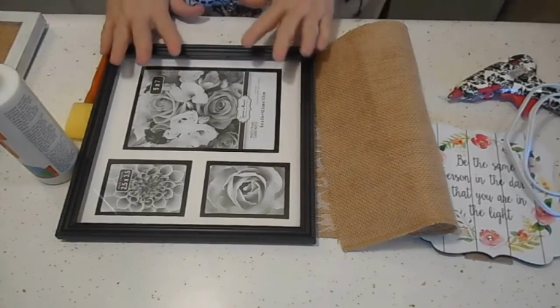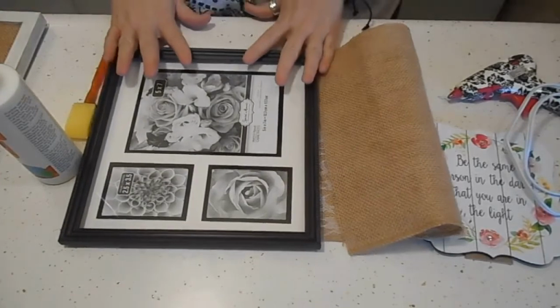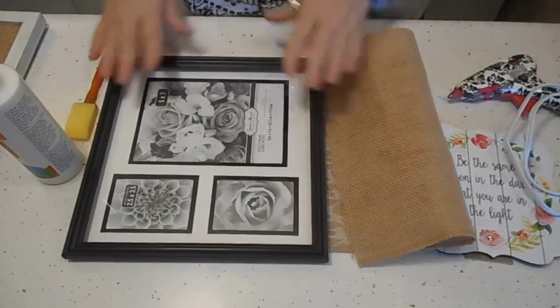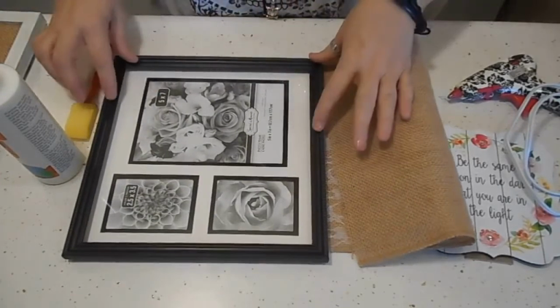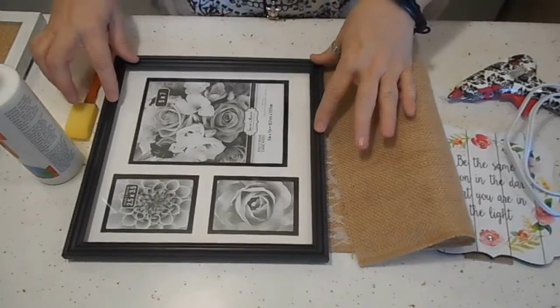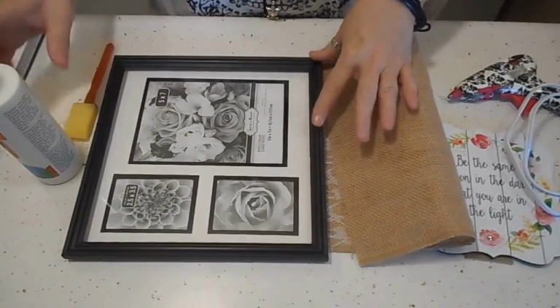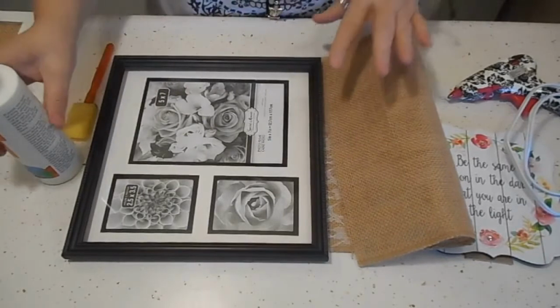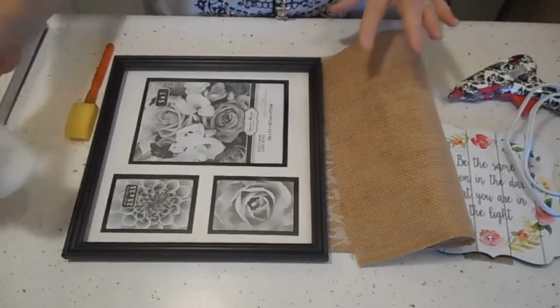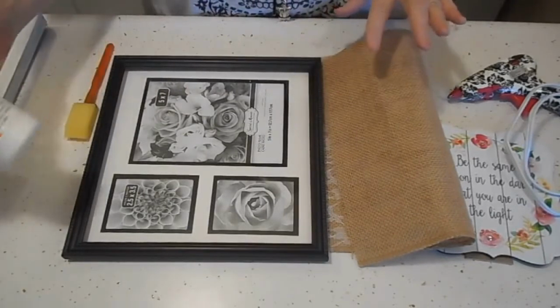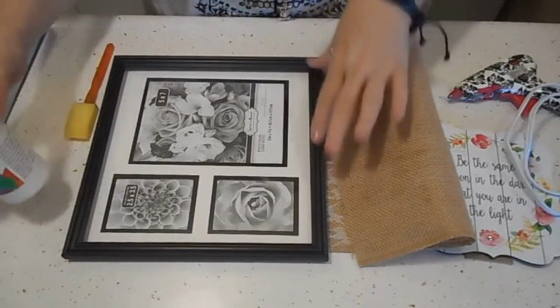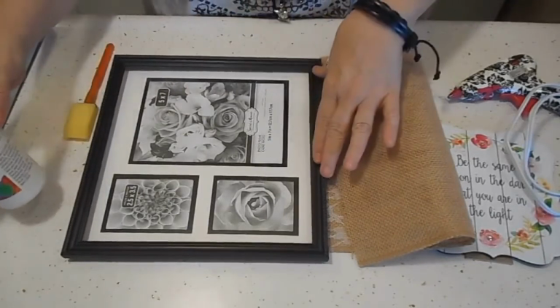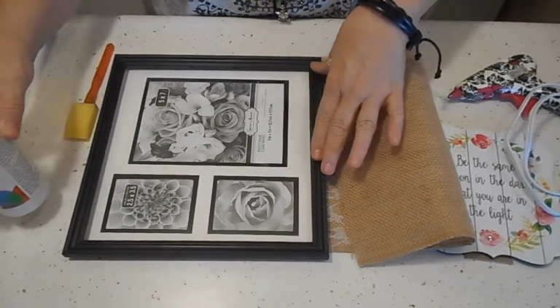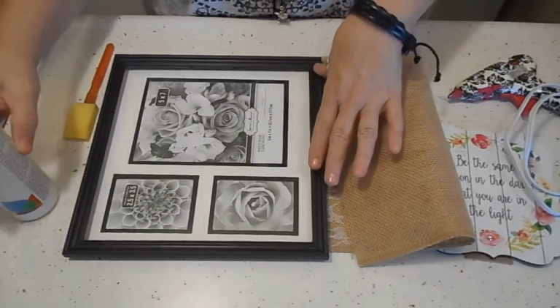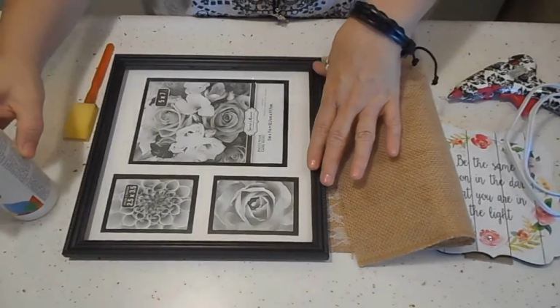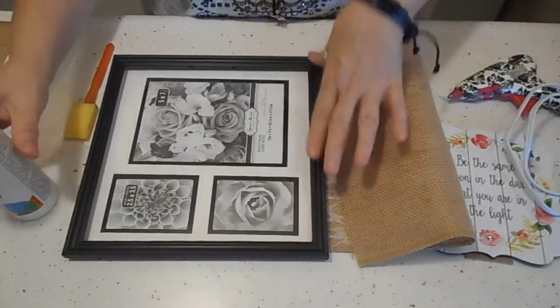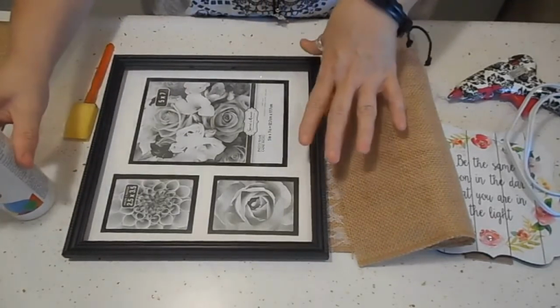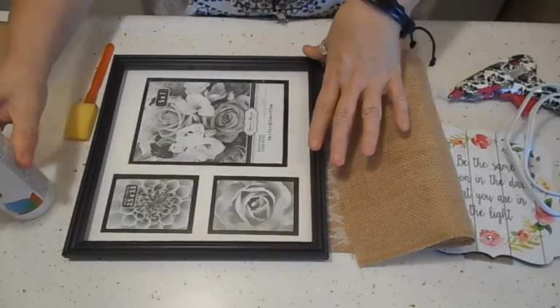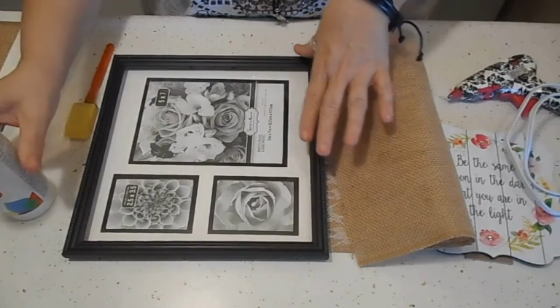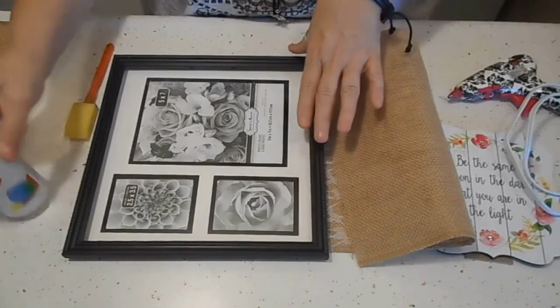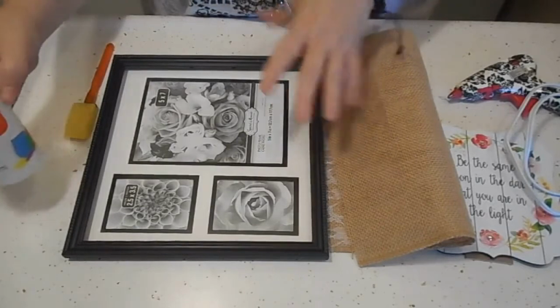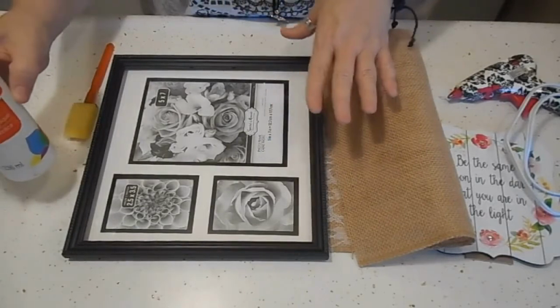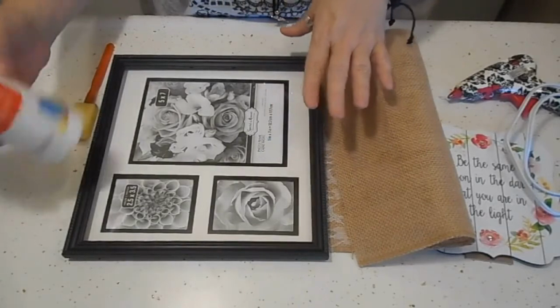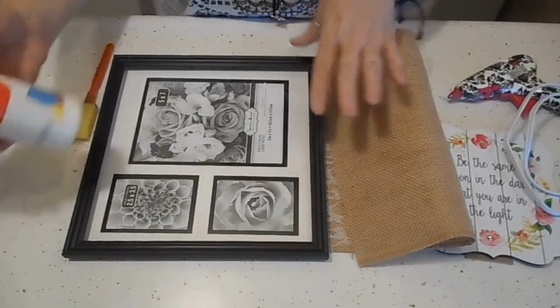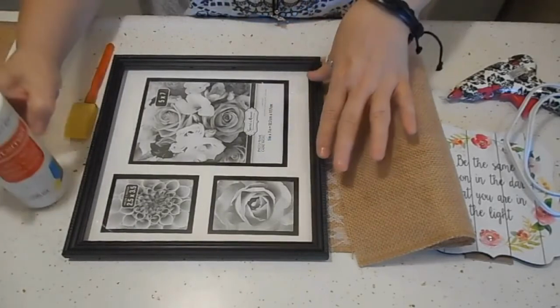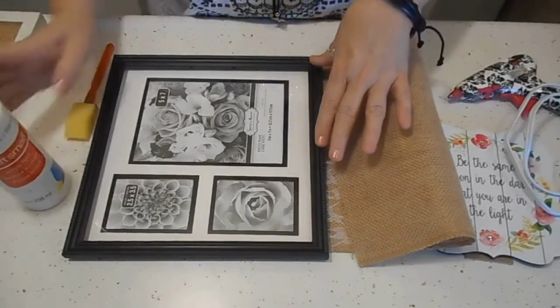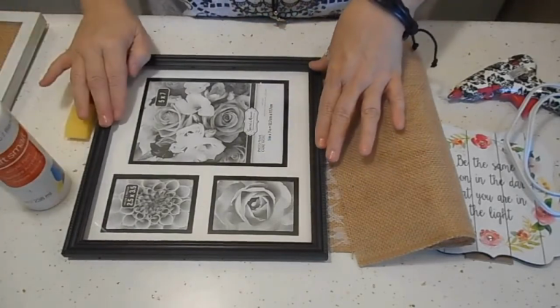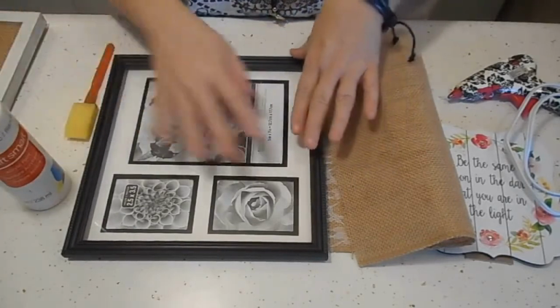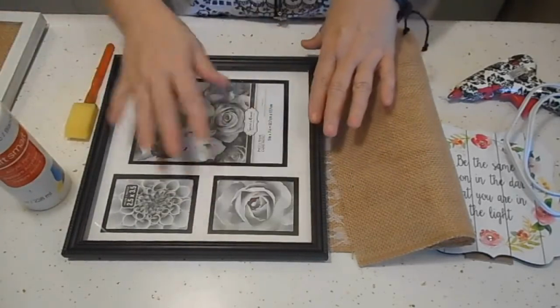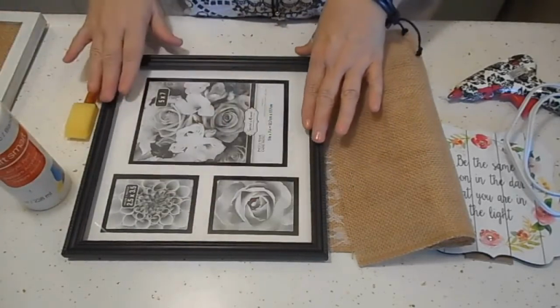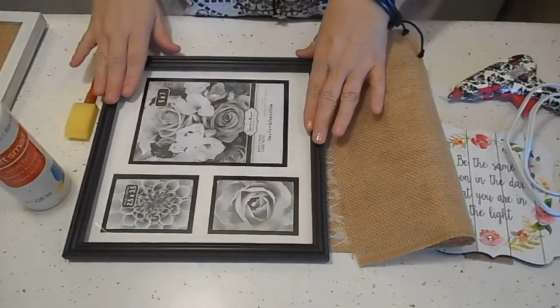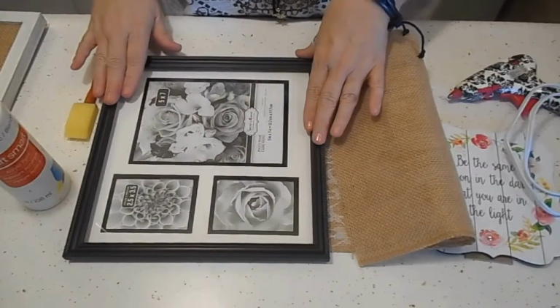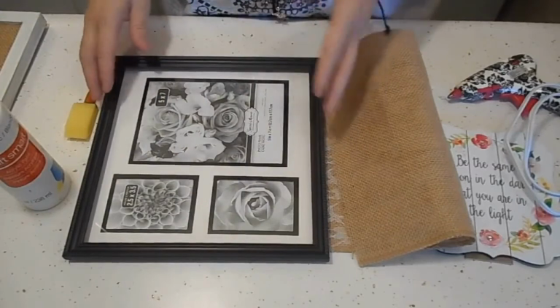I got this nice square frame from Dollar Tree. You're going to paint the frame whatever color you want, whatever matches your decor. I'm kind of going for a country look, so I'm going to paint it white and leave it kind of streaky so it looks distressed.